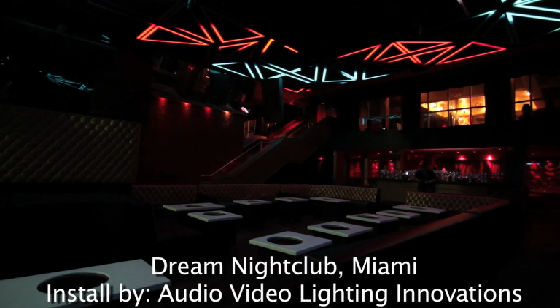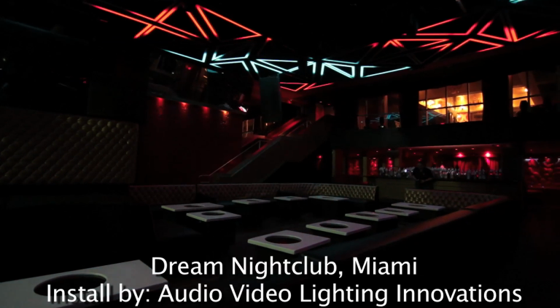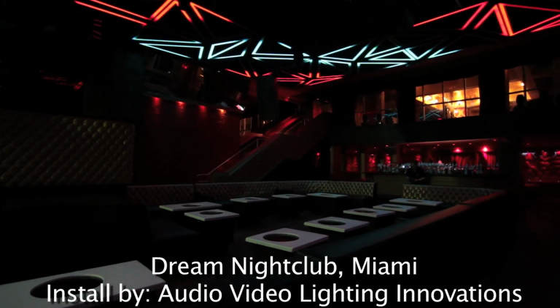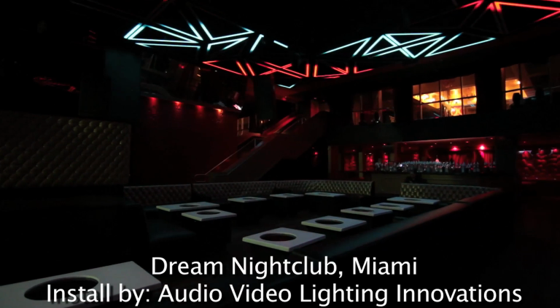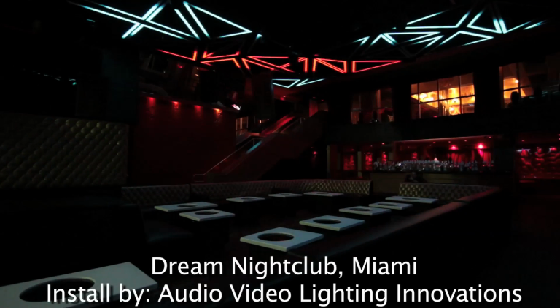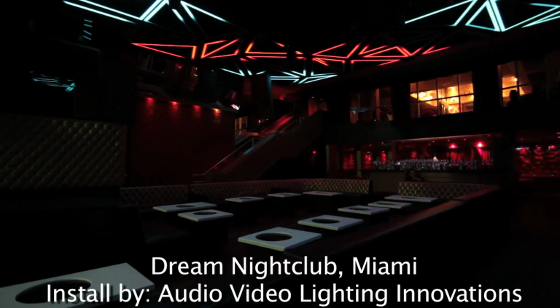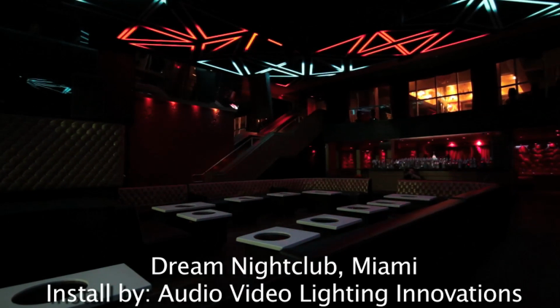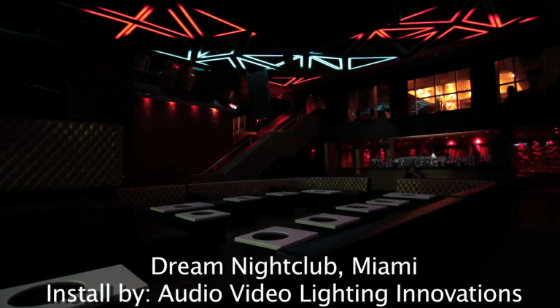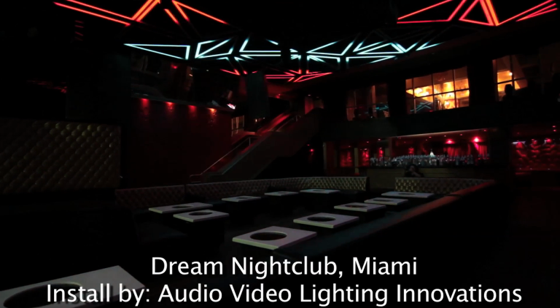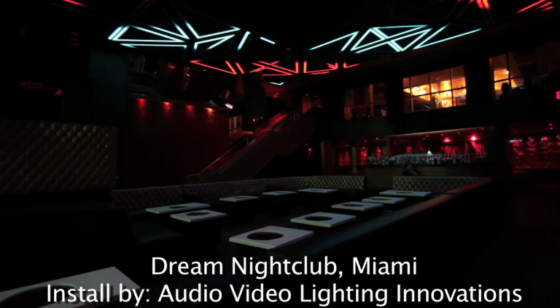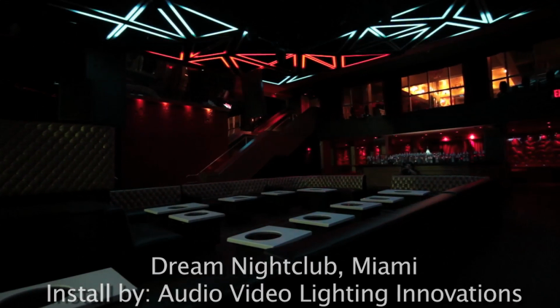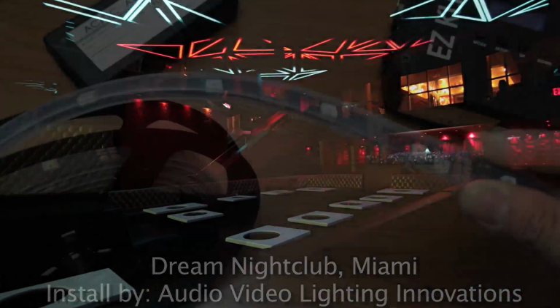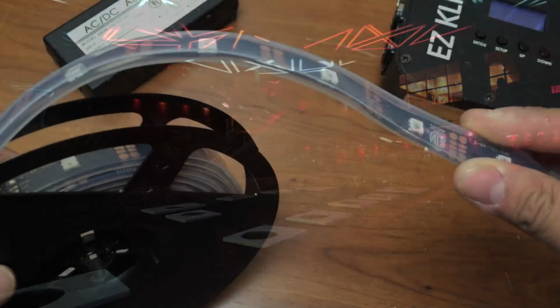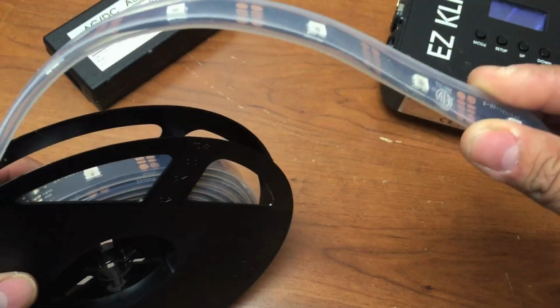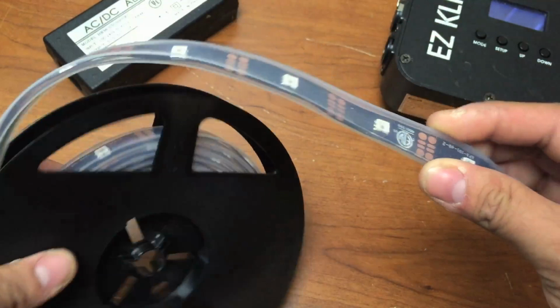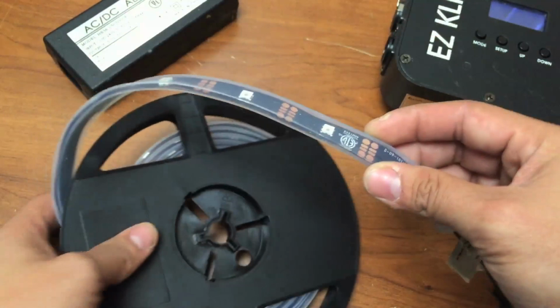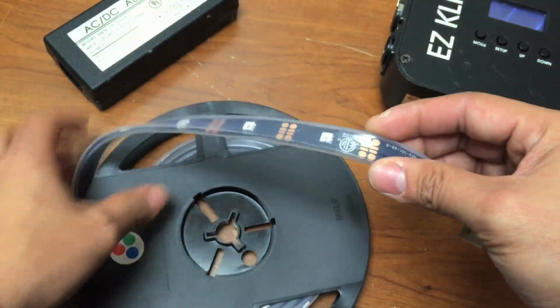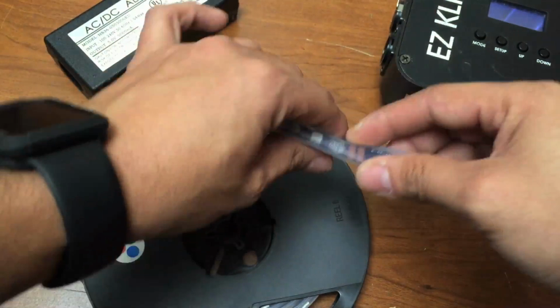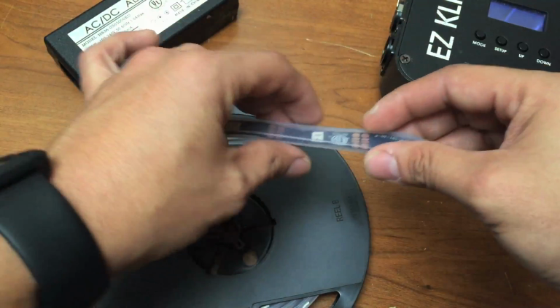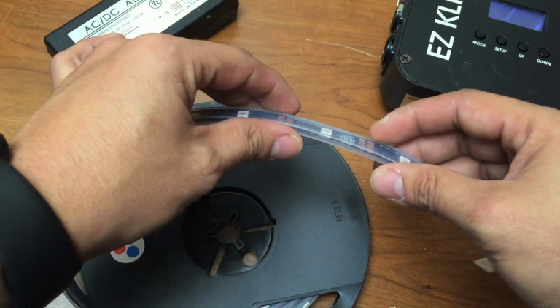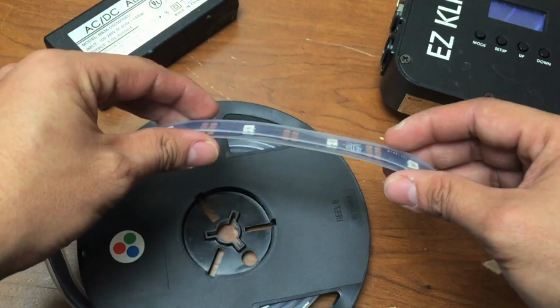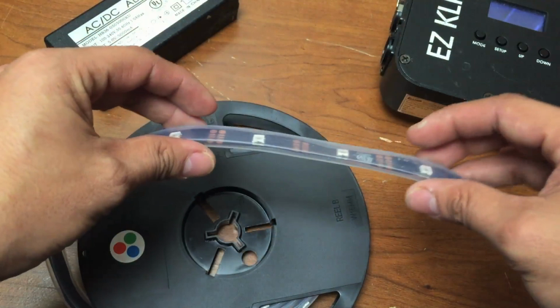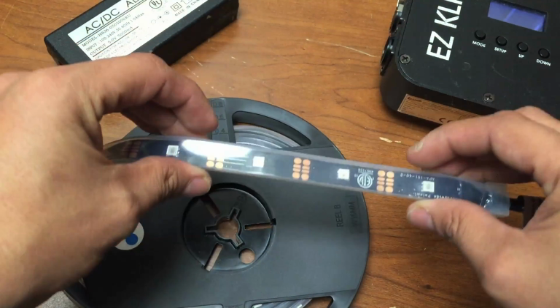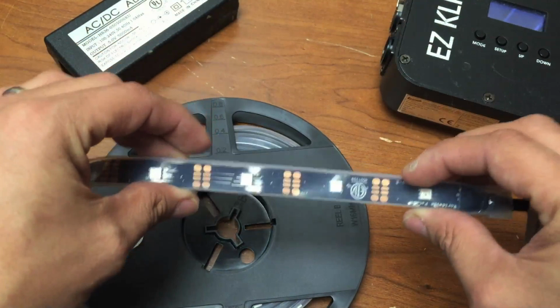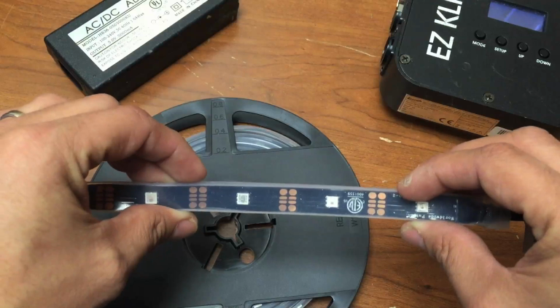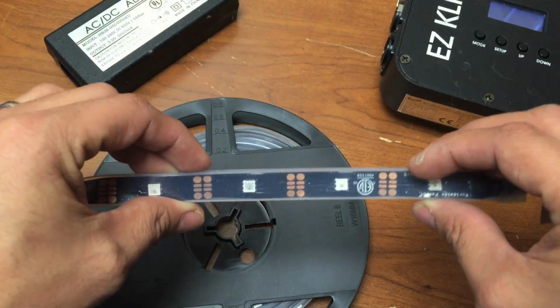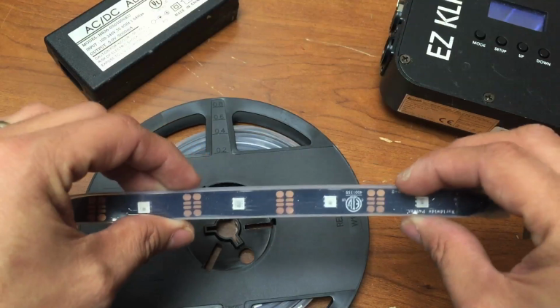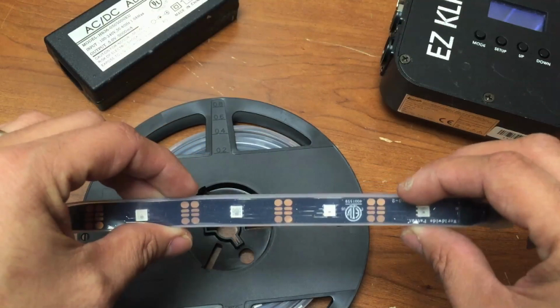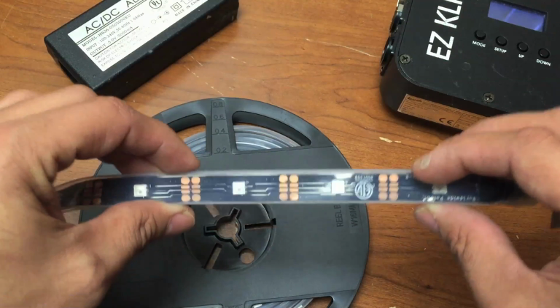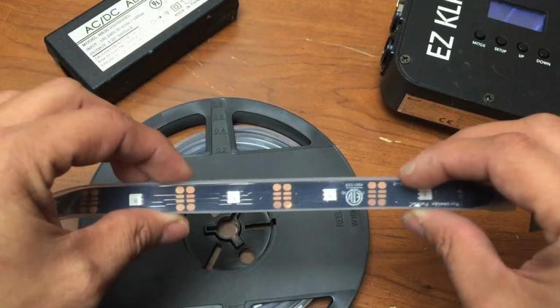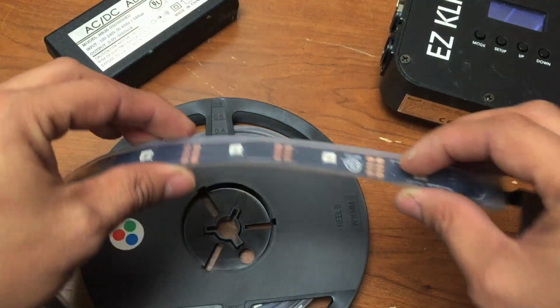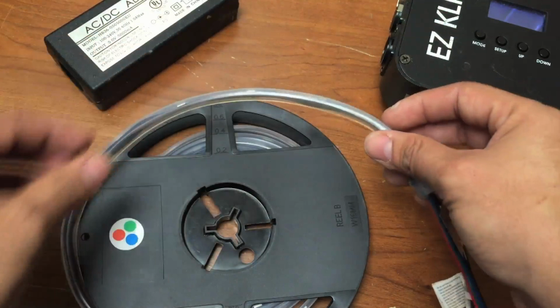It's got this rubber casing so you can use this indoors or outdoors, but that does not mean it's break-proof — you can't bend it back and forth. Pixel Tape by nature is very fragile, so you've got to be careful how you handle it.